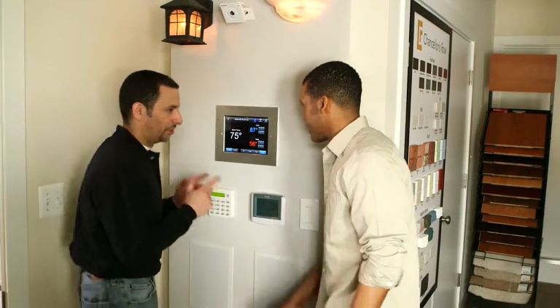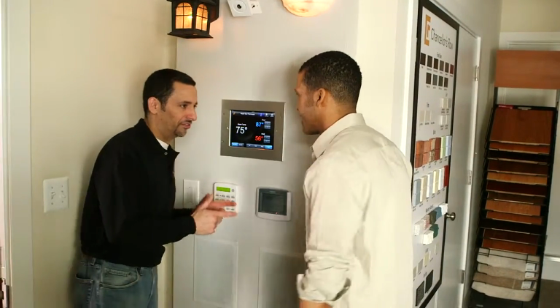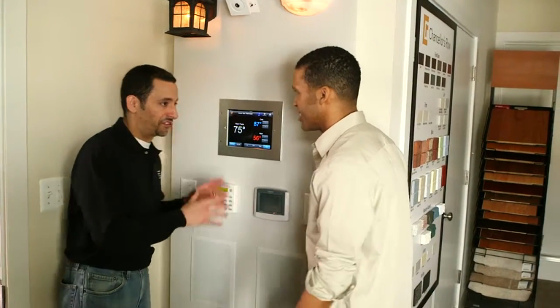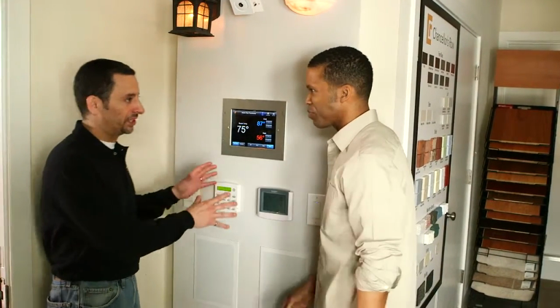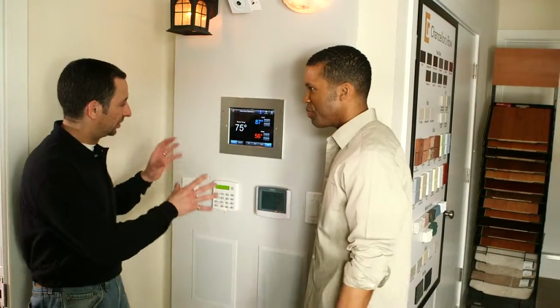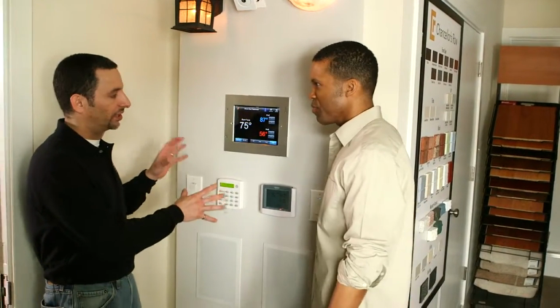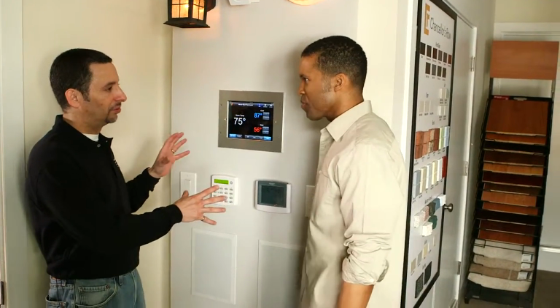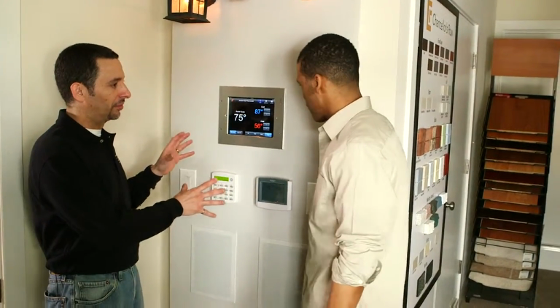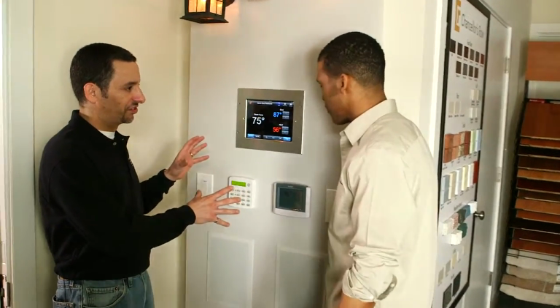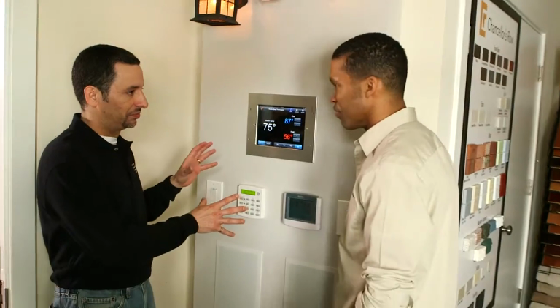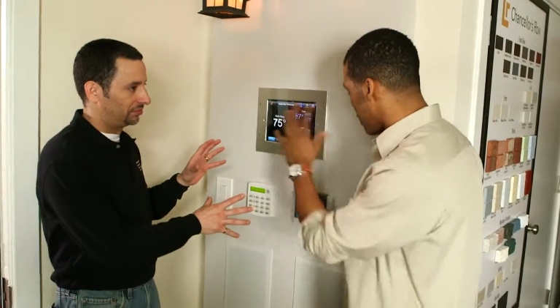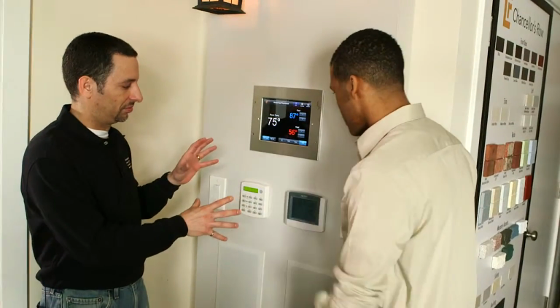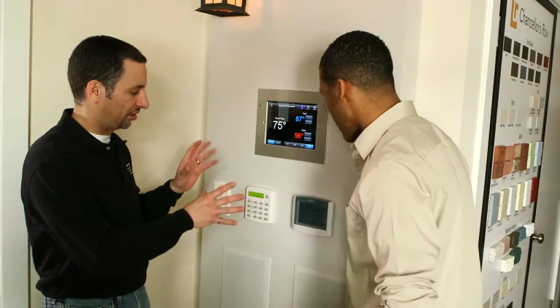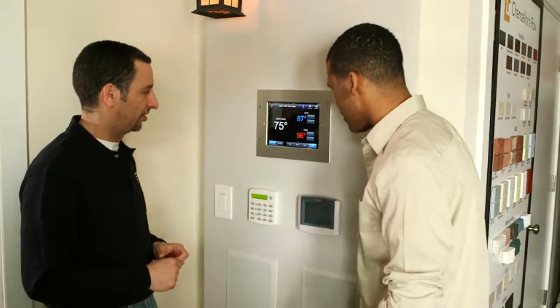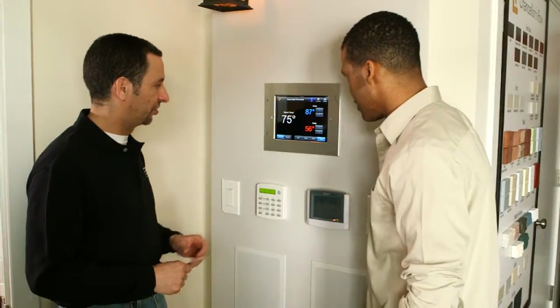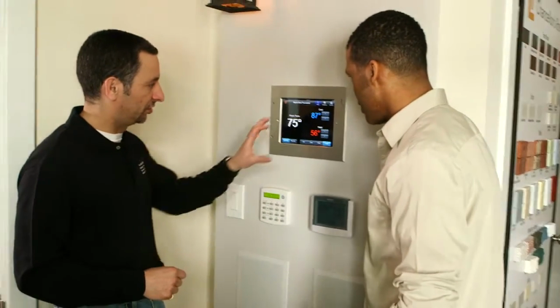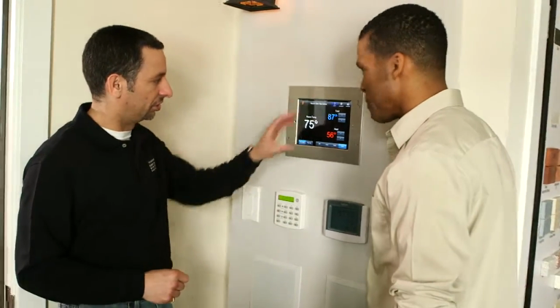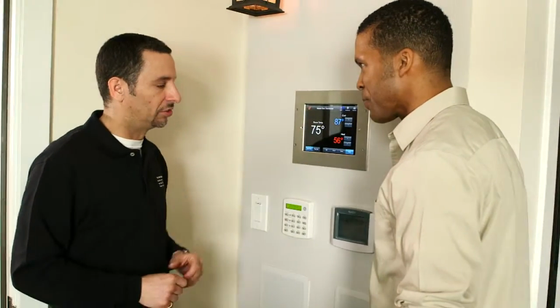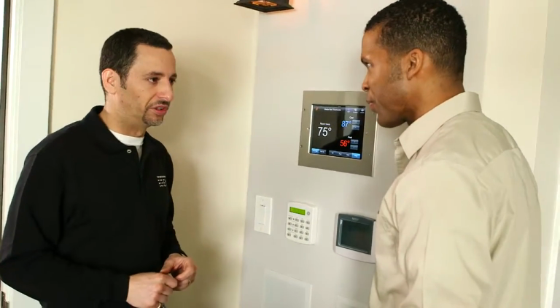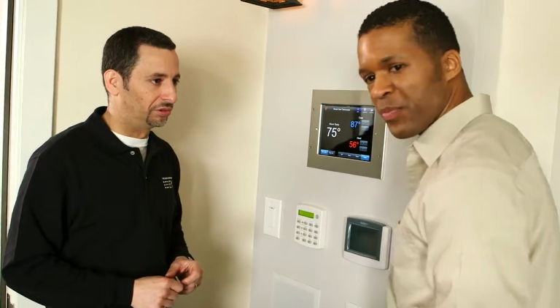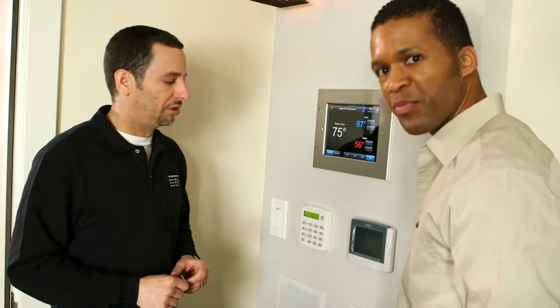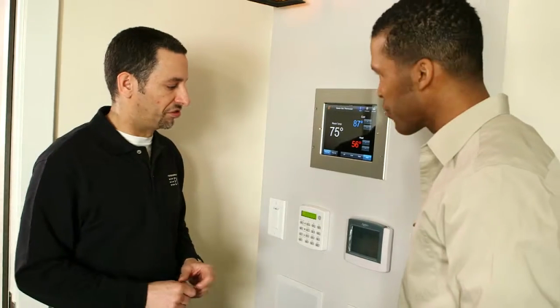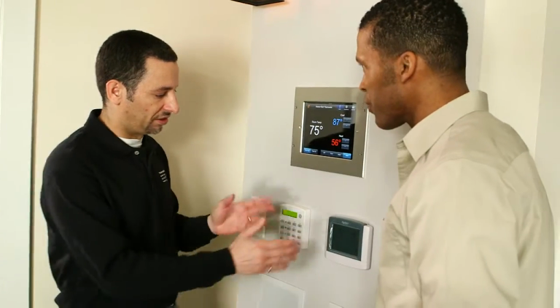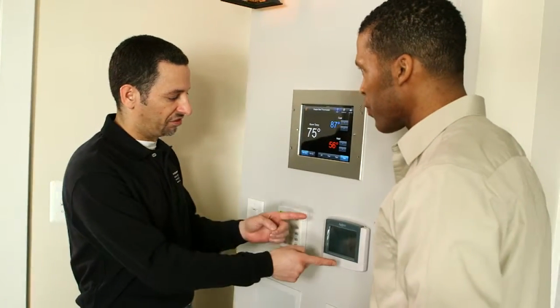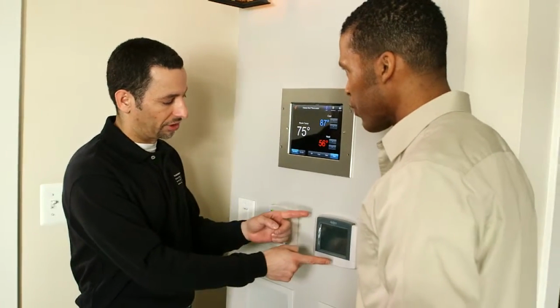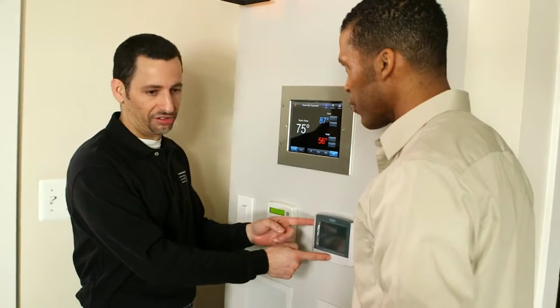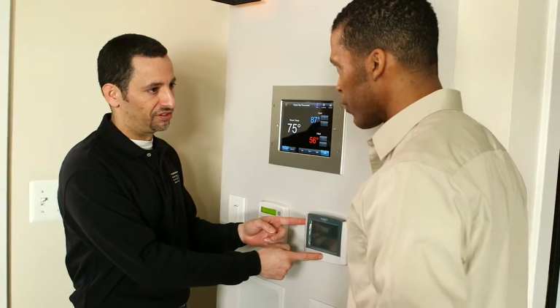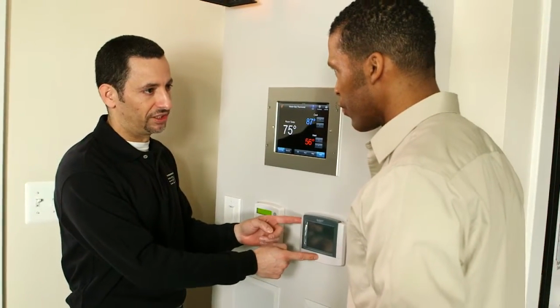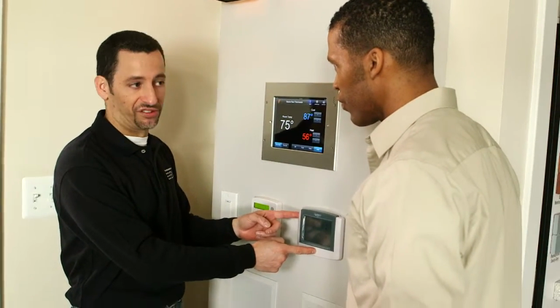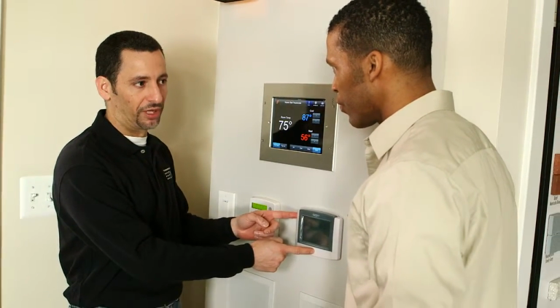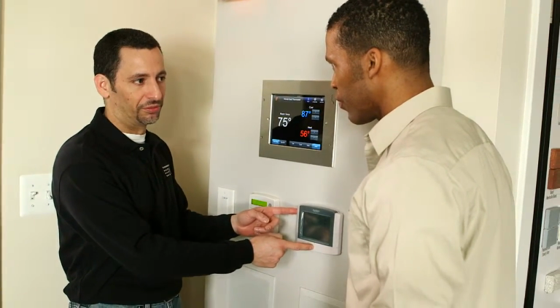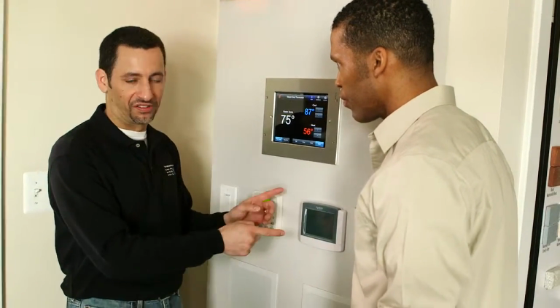Here we are in front of a display of an EYA home automation system. Look at all this stuff — lots of cool gadgets here, including the ability to remotely control your thermostat. And this is what I want to draw your attention to right now, which is the programmable thermostat itself.